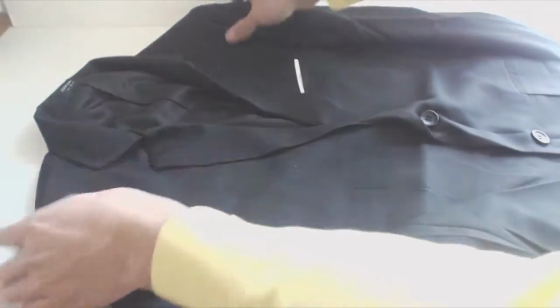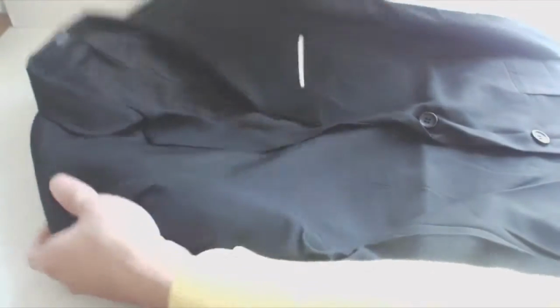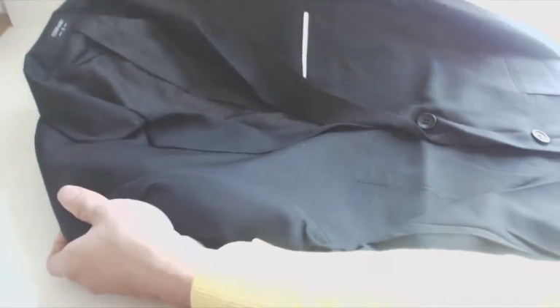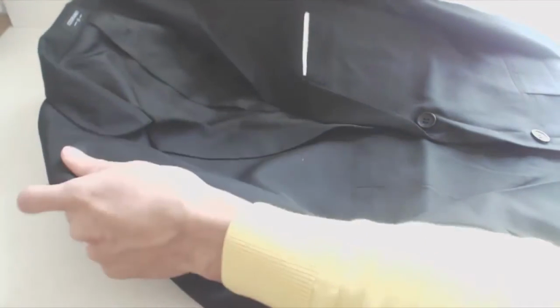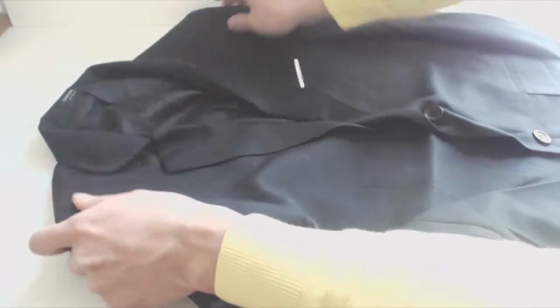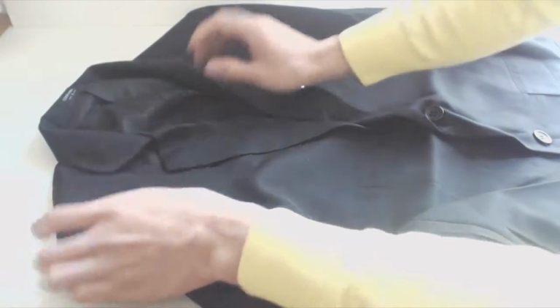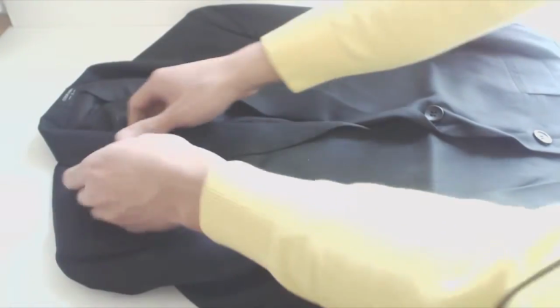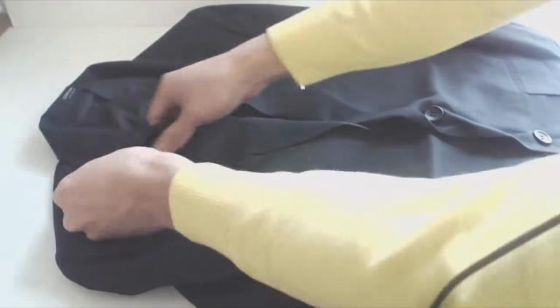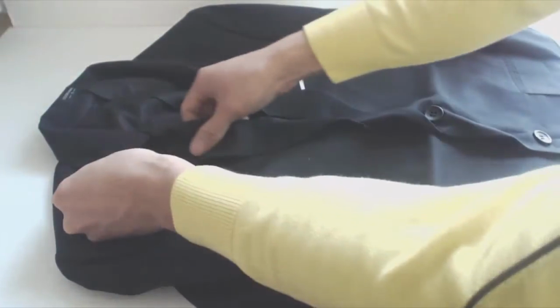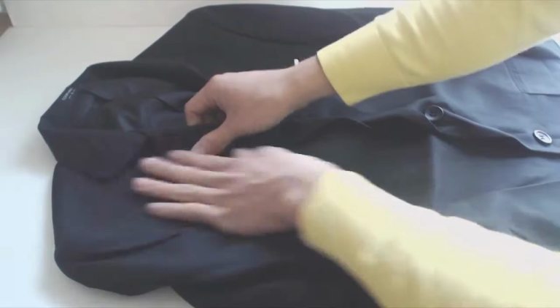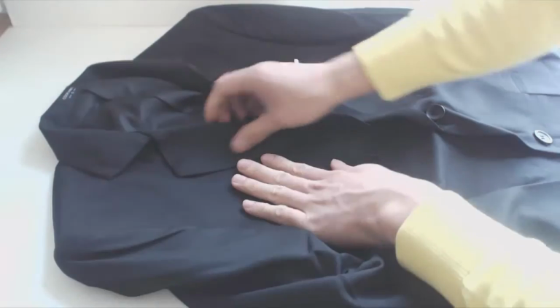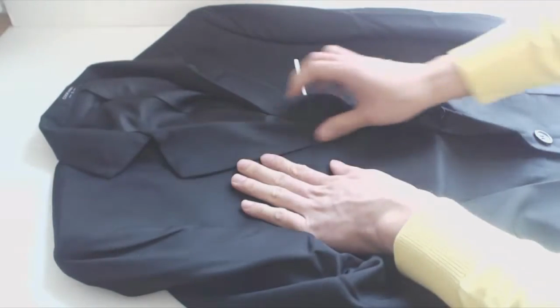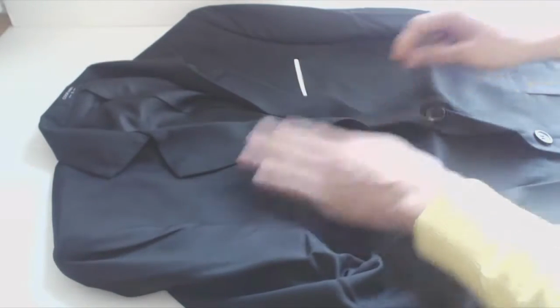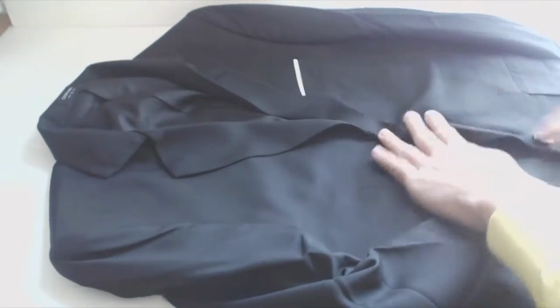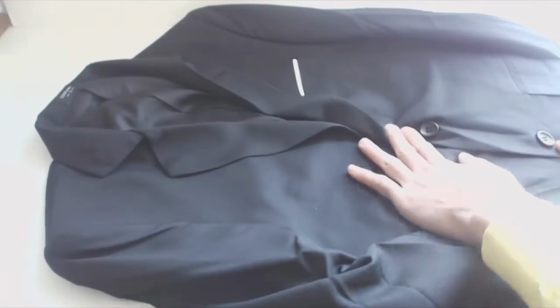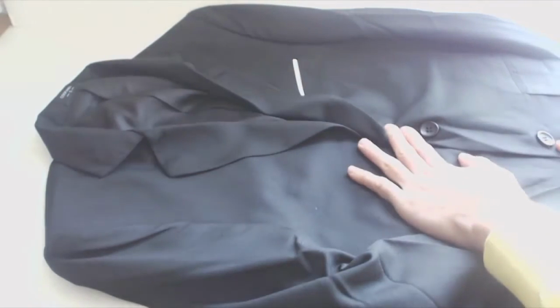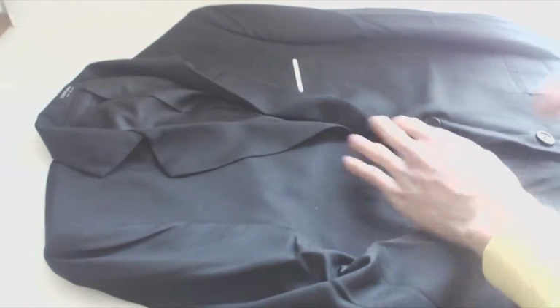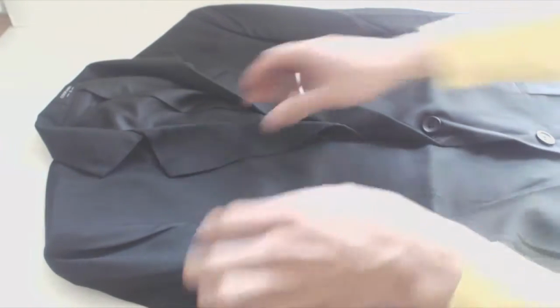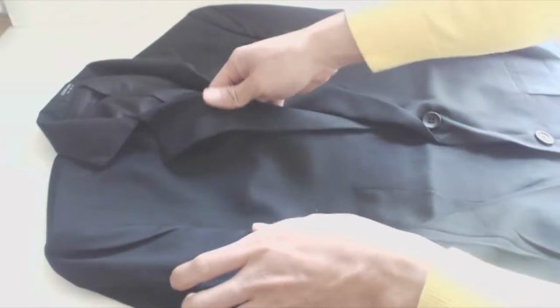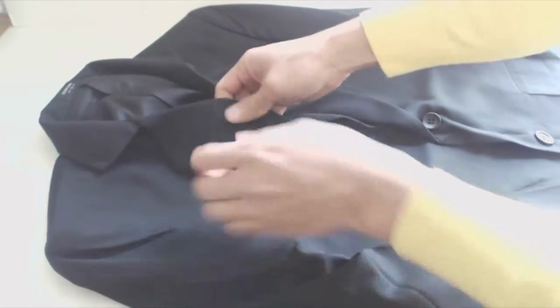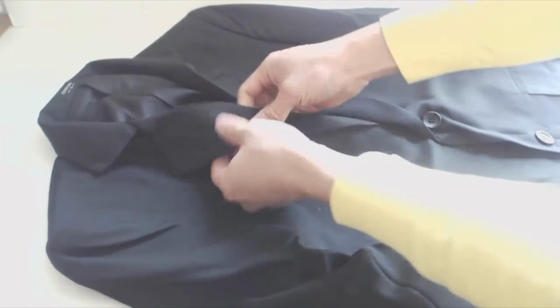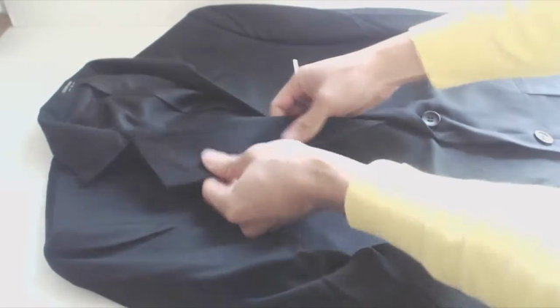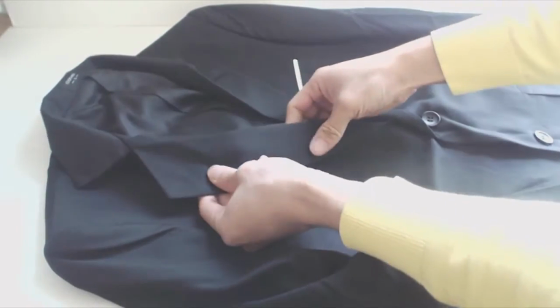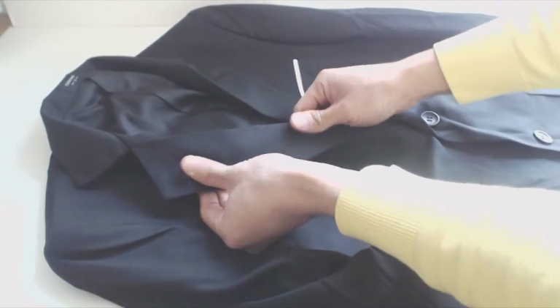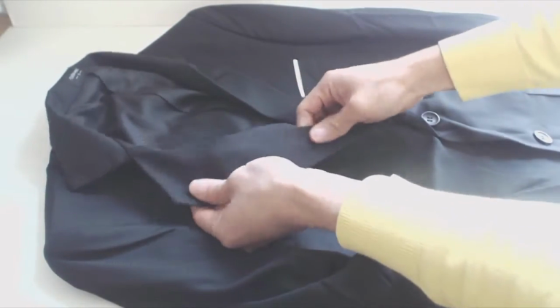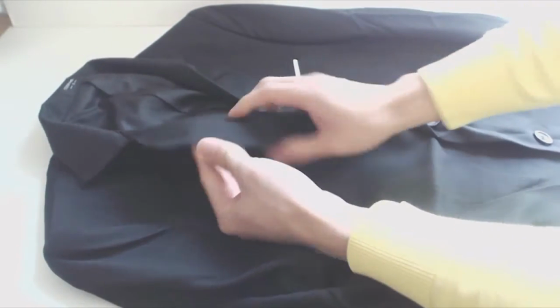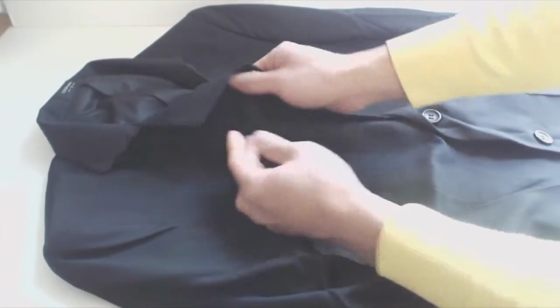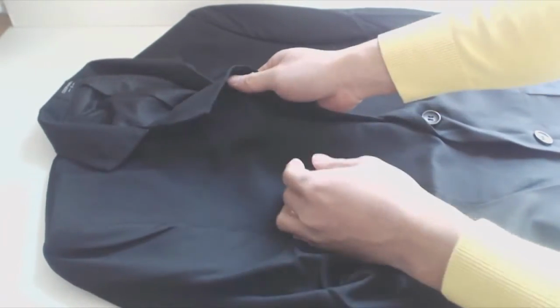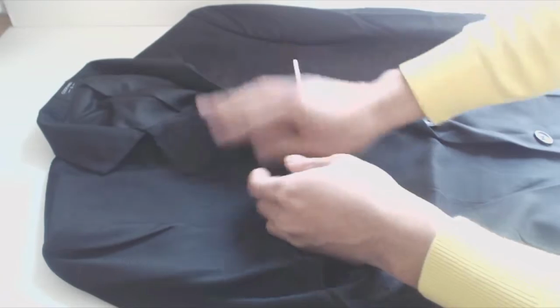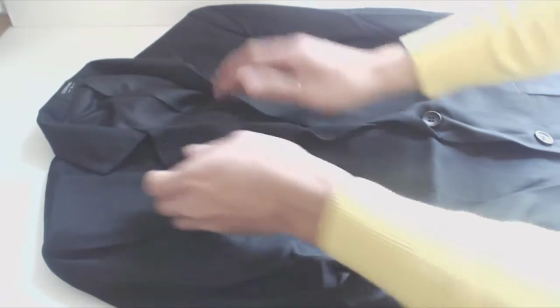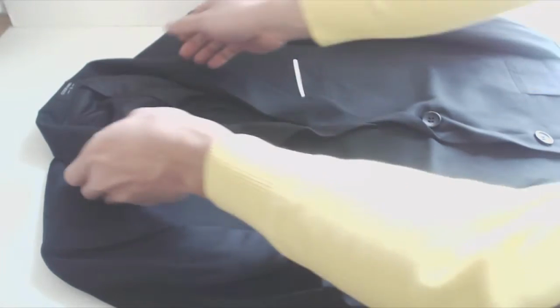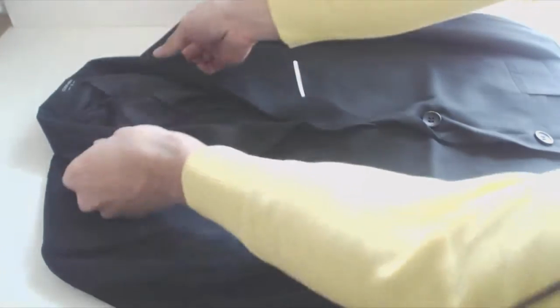The blazer is kind of like your typical suit jacket. It has a notched lapel and two buttons. The material is lightweight and thin, which is good if you need to wear a jacket in the summer.